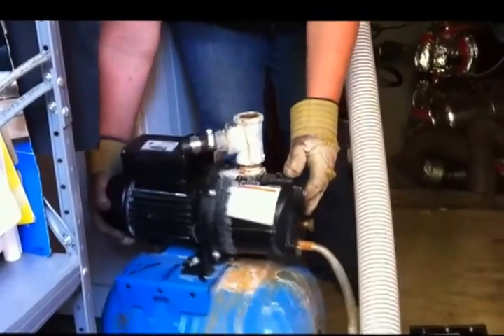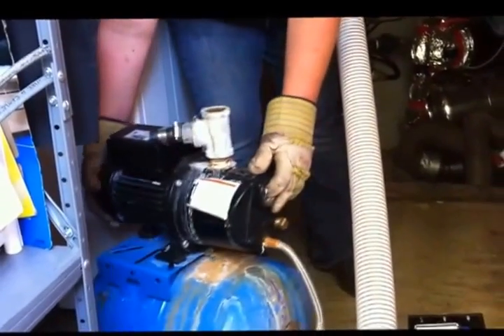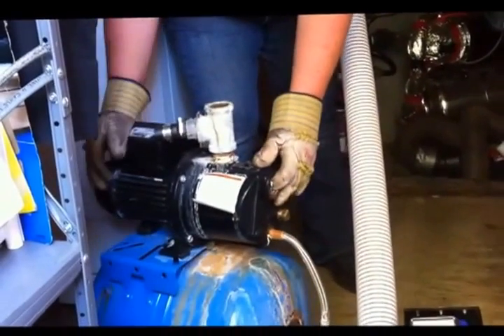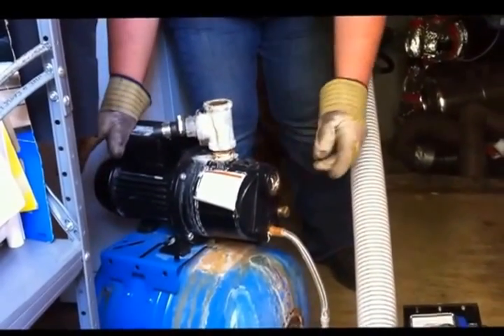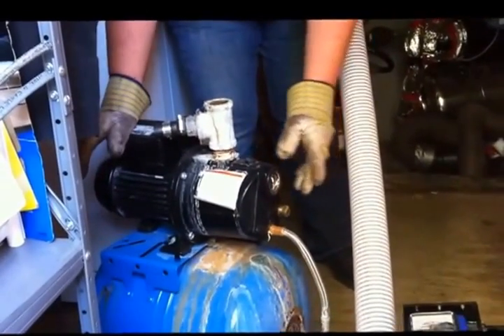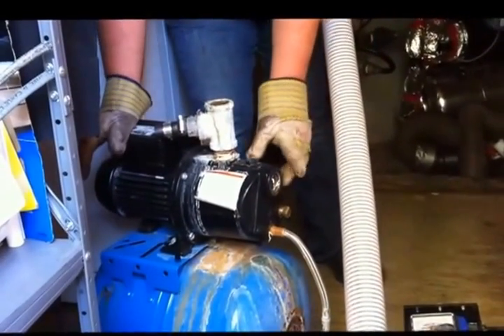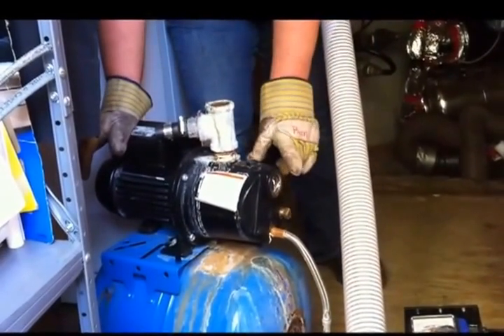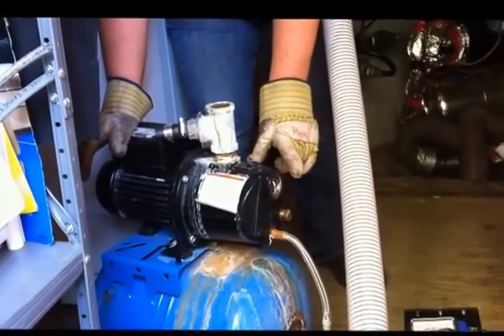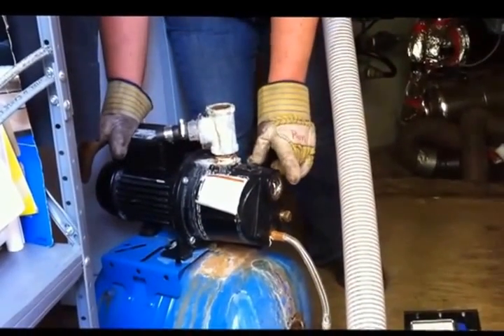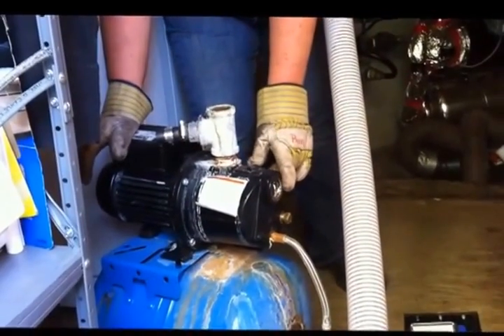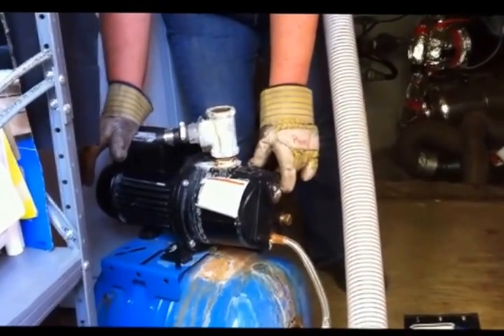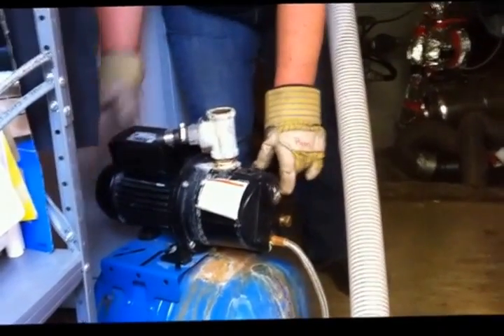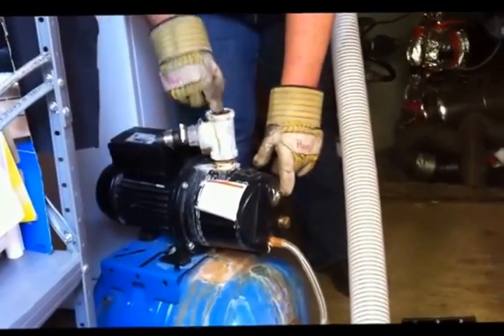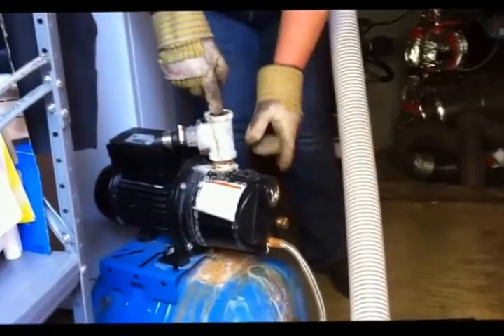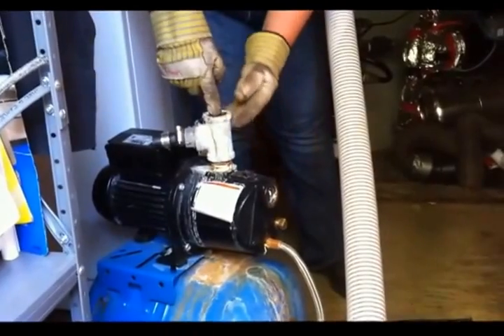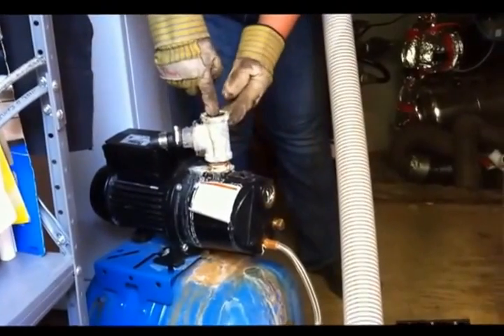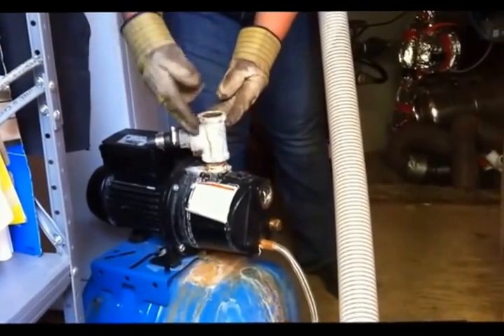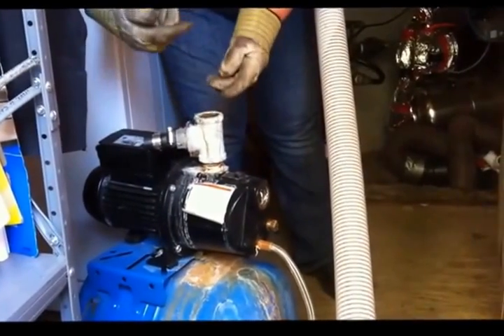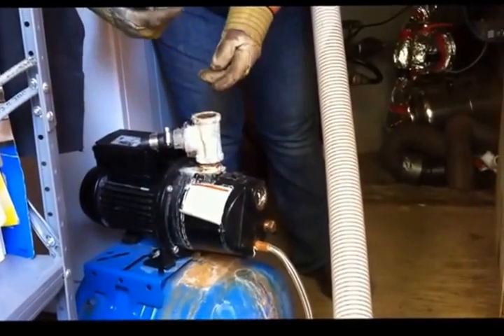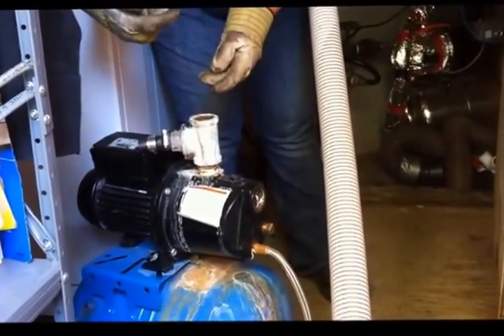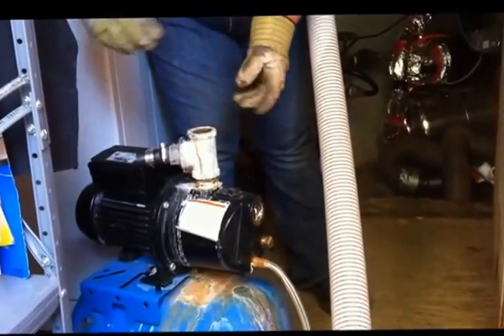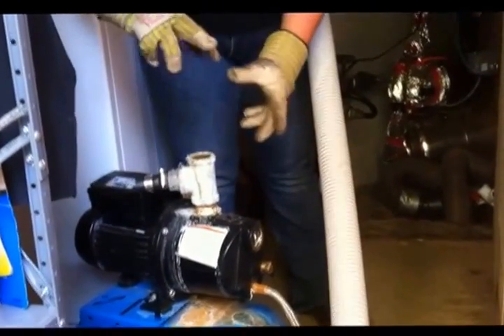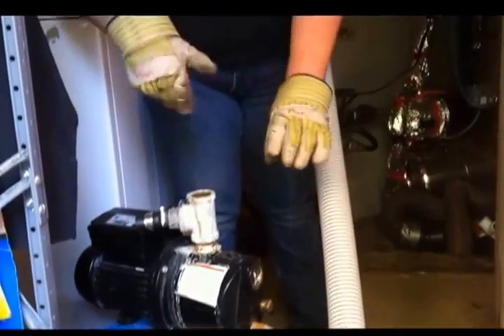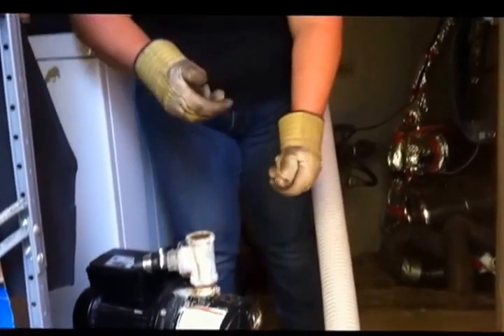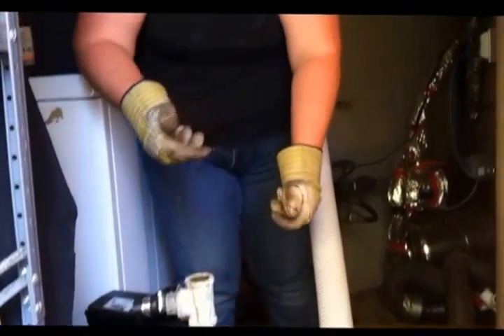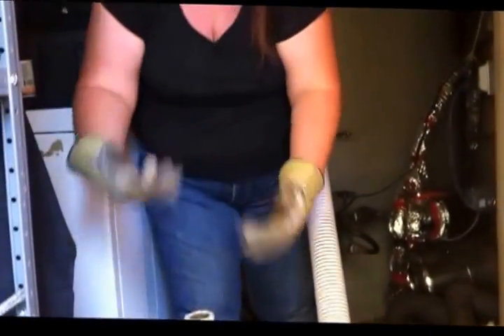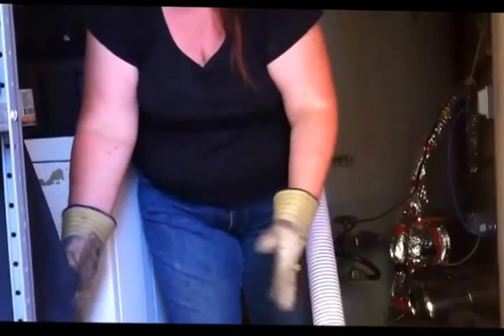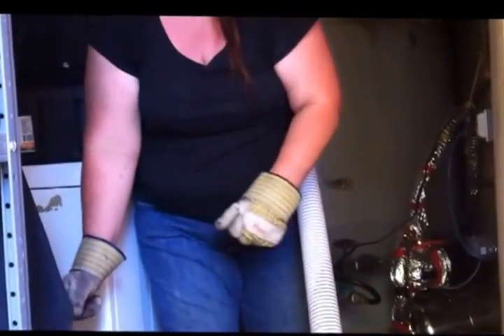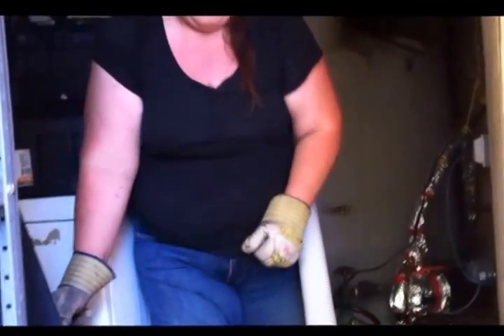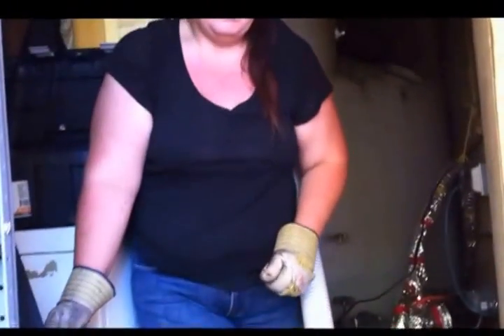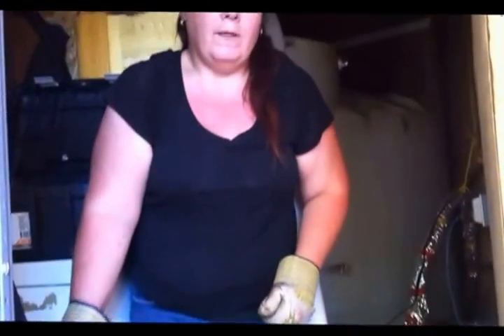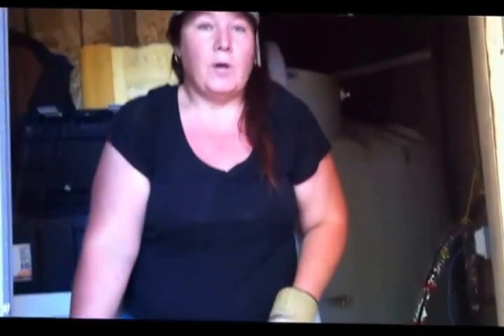Here is where you have your water go in, and here is where the water will come out. We have ours all insulated, so I figured I'd show you on this one.